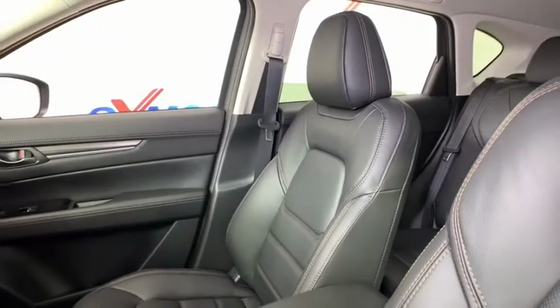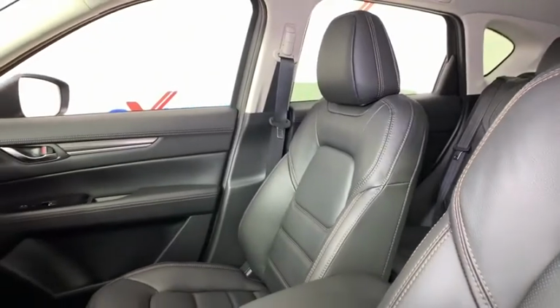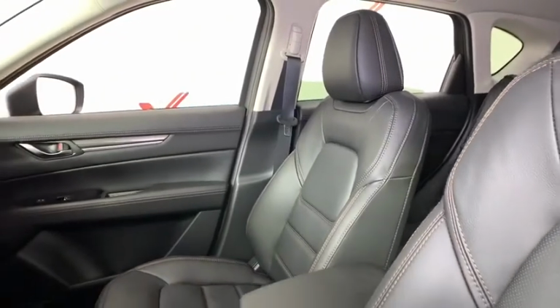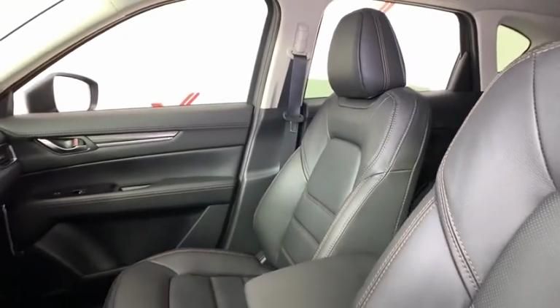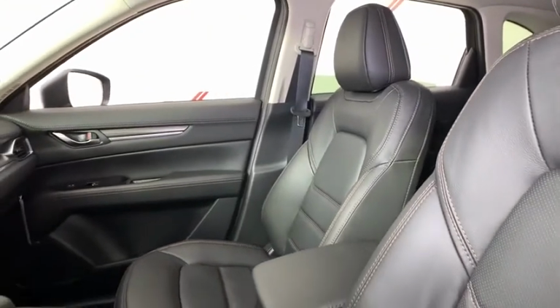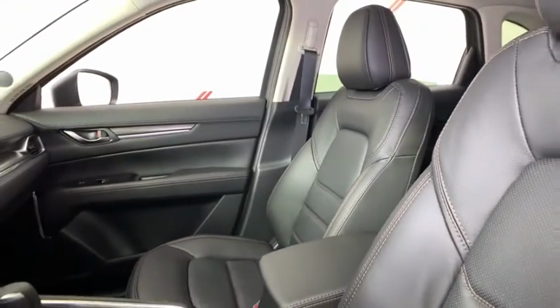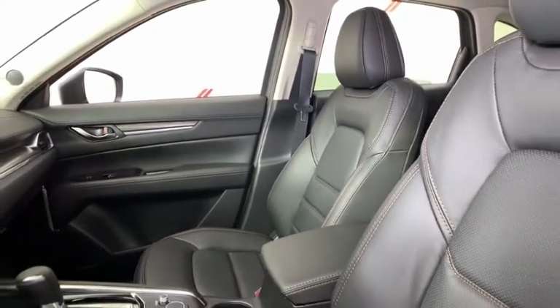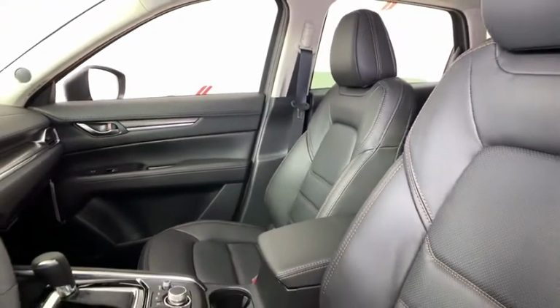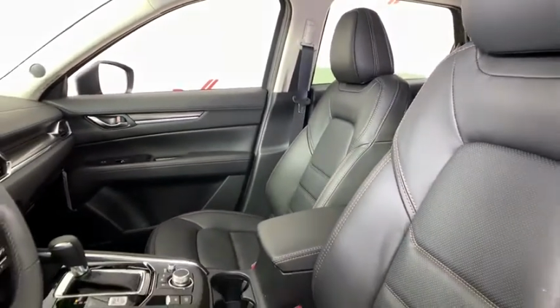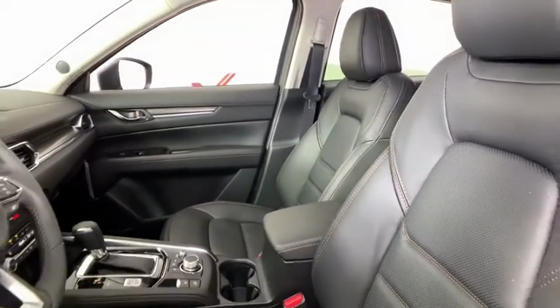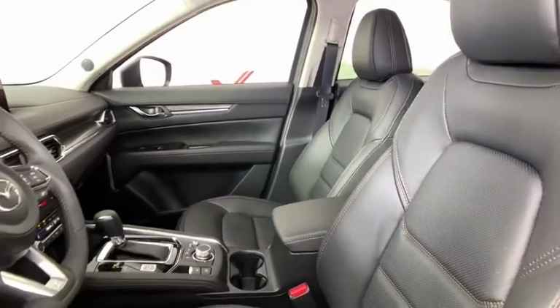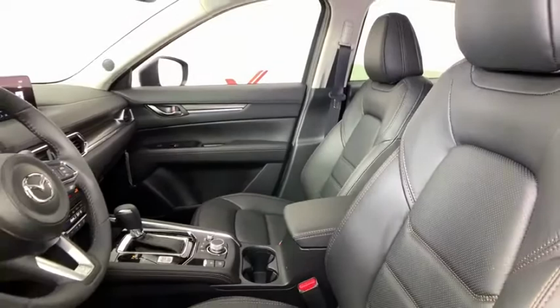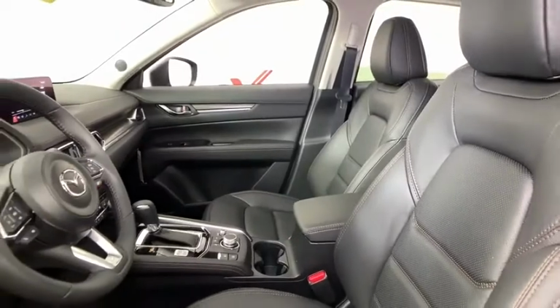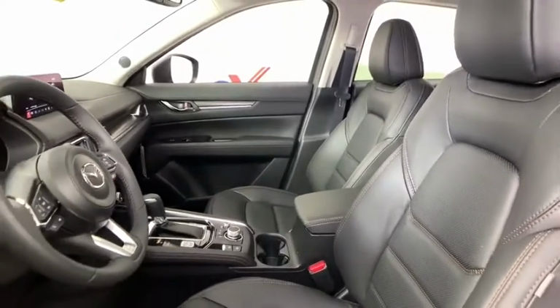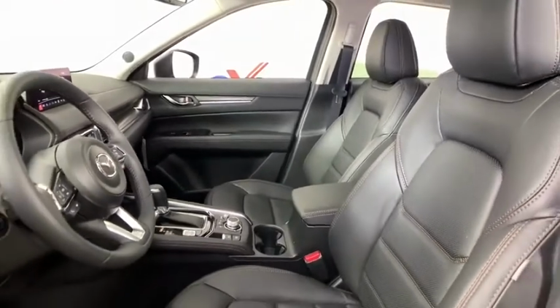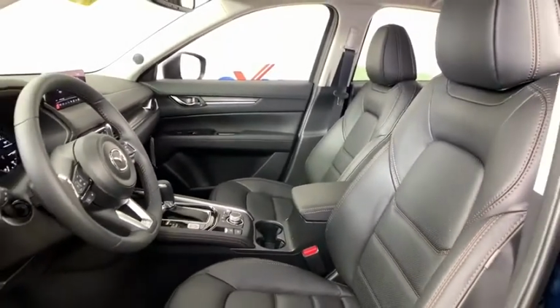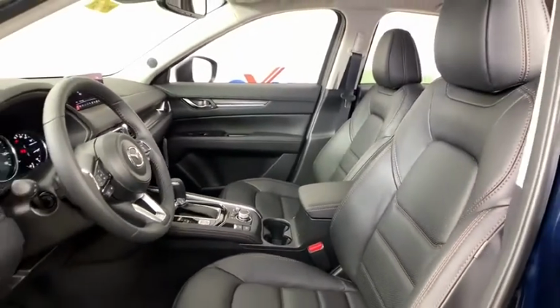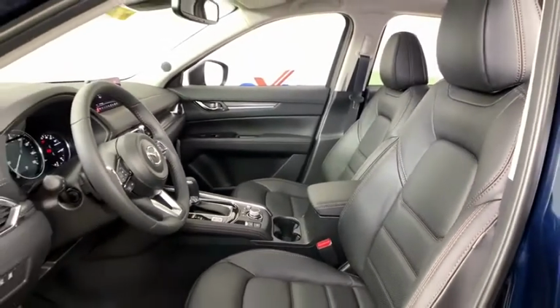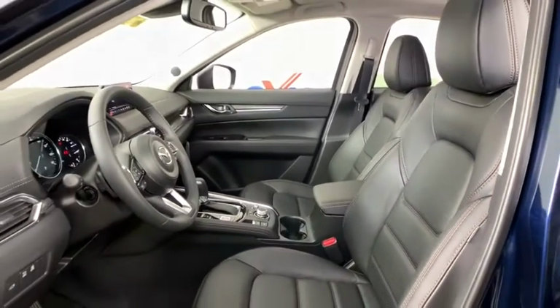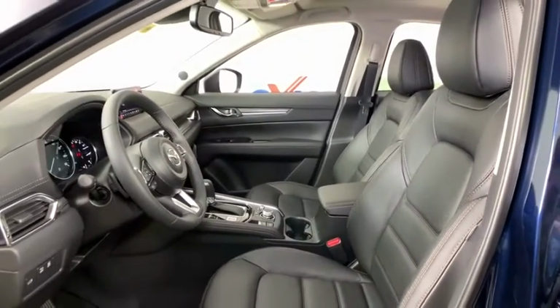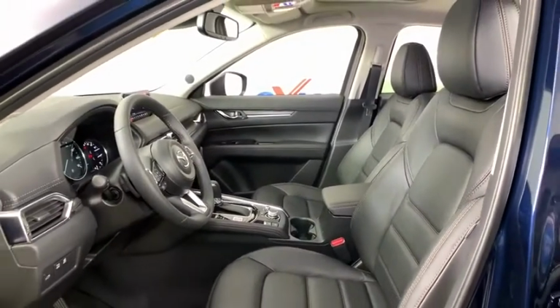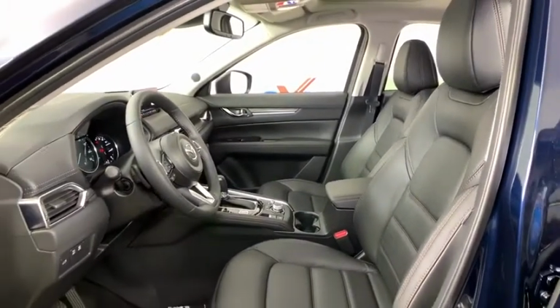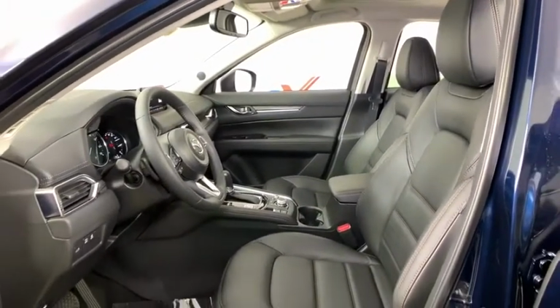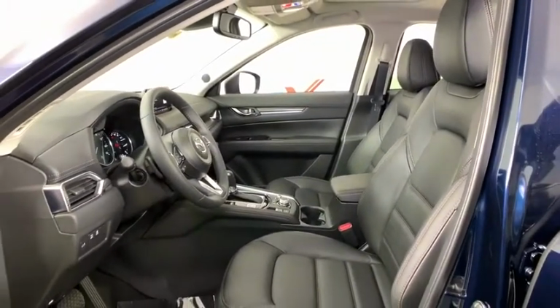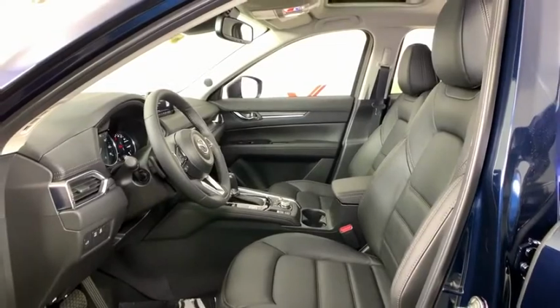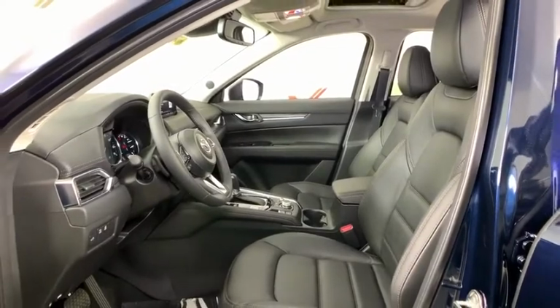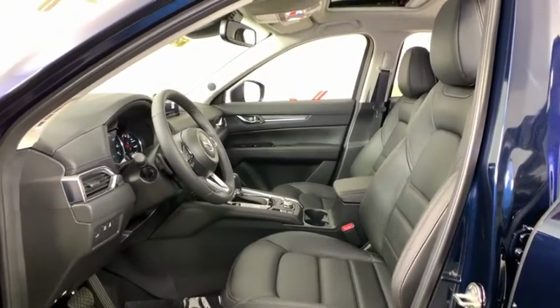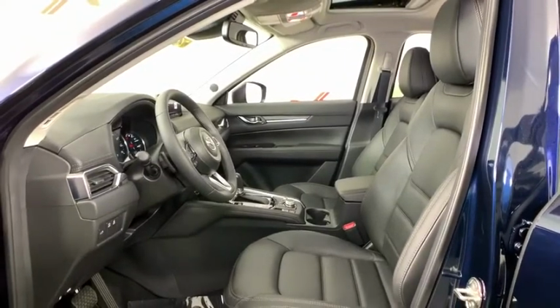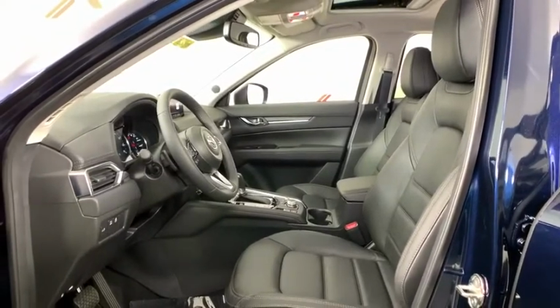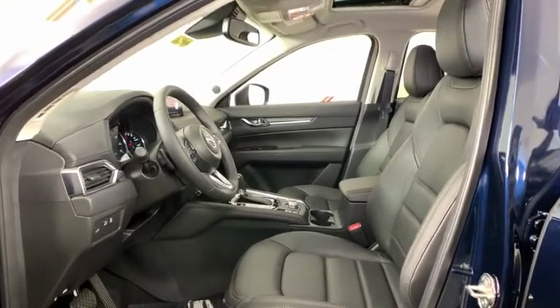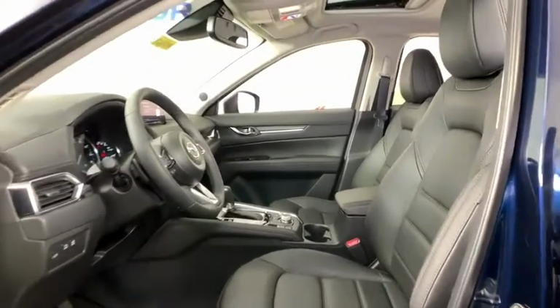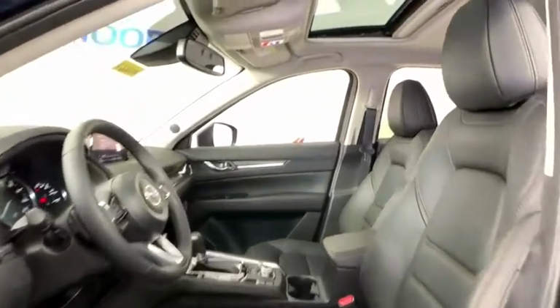Power liftgate, power passenger seat, traction control, dual airbags, power steering, alloy wheels, four-wheel disc brakes, electronic stability control, heated front seat, rear window defroster, fog lights.